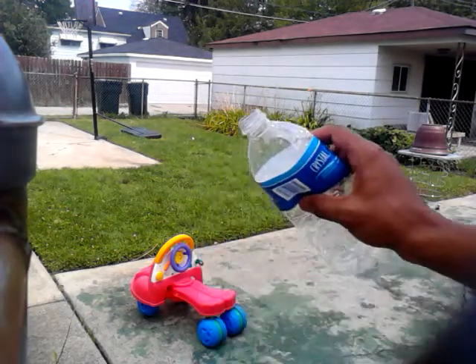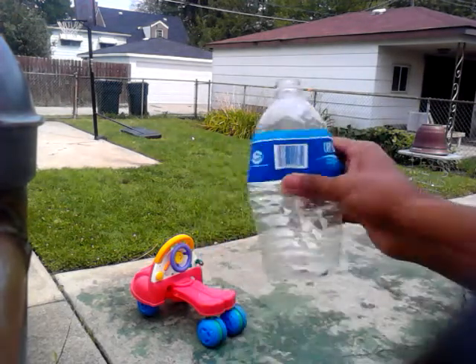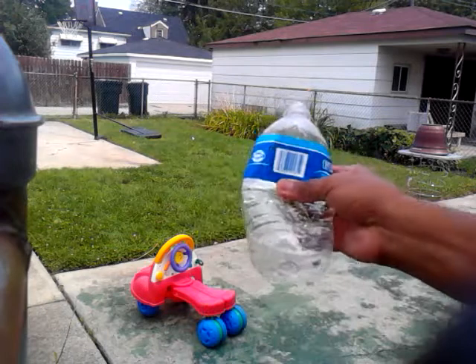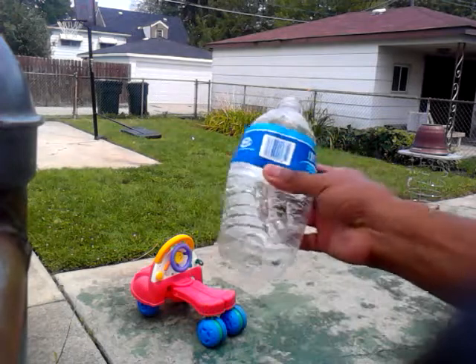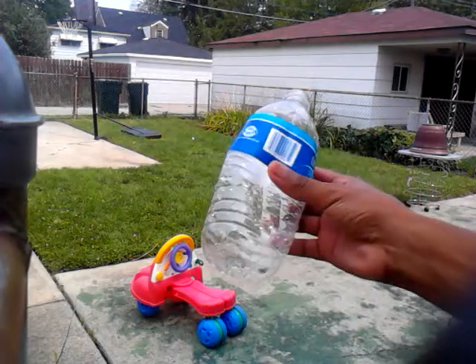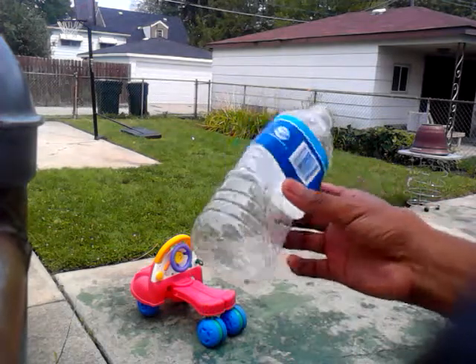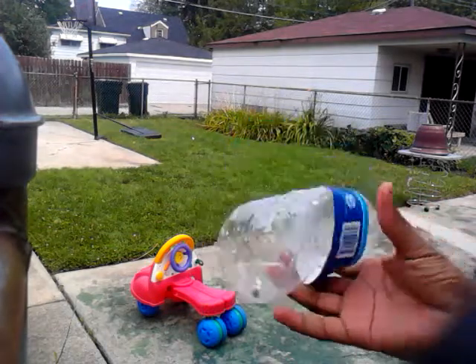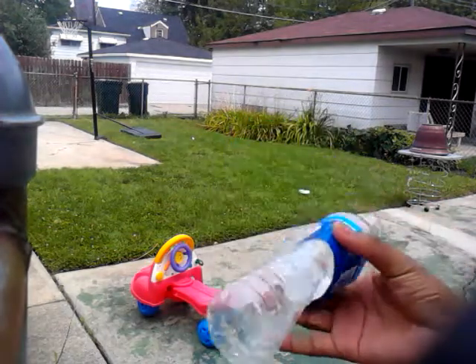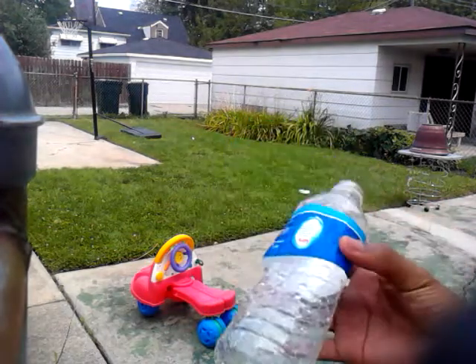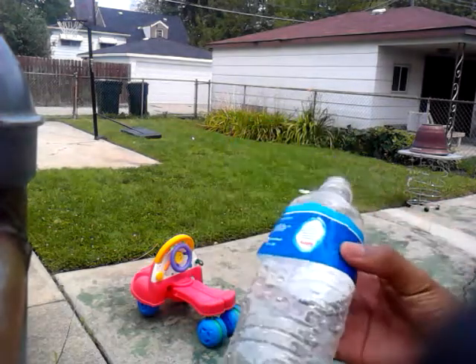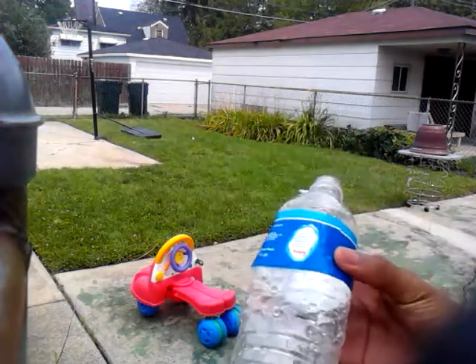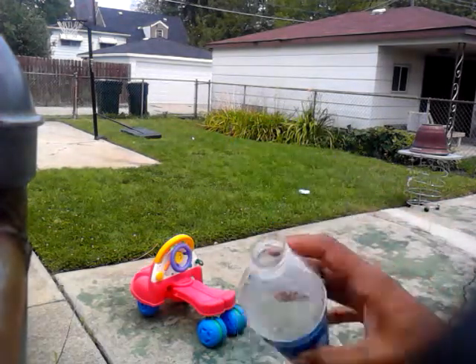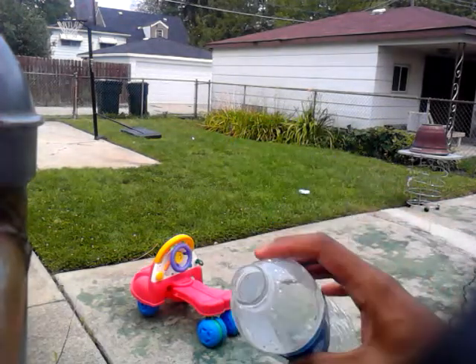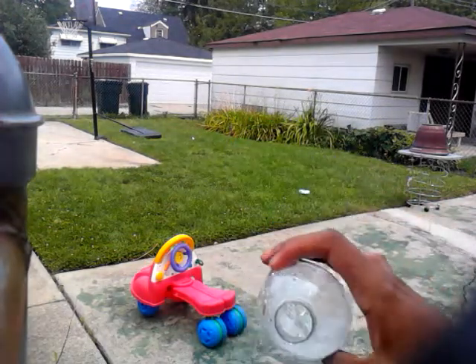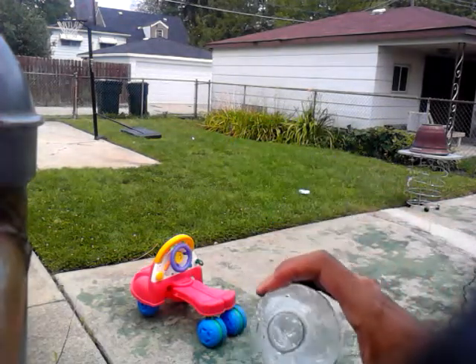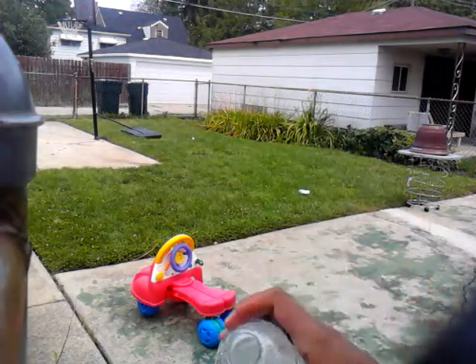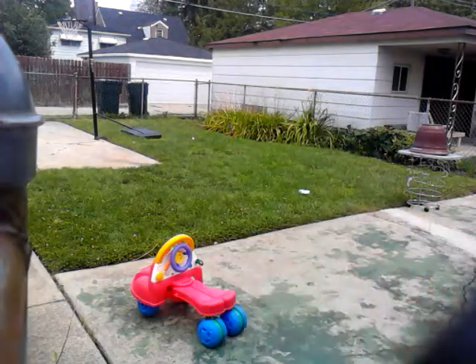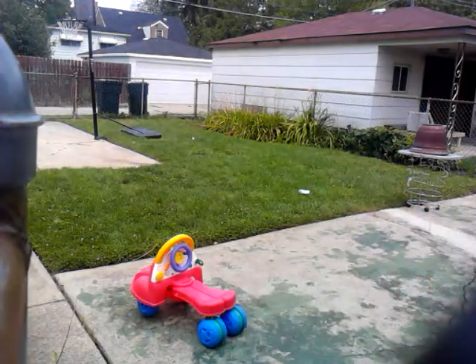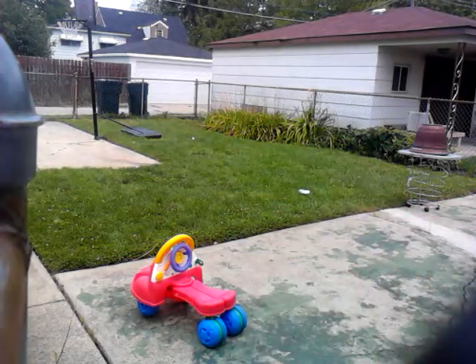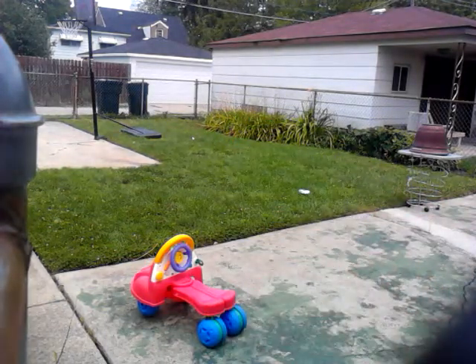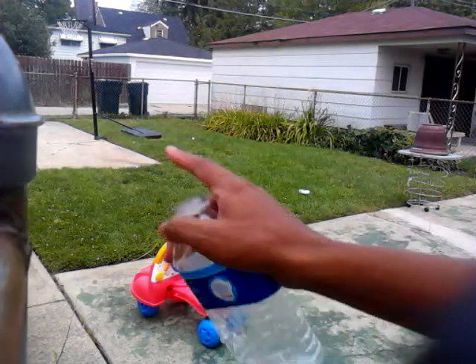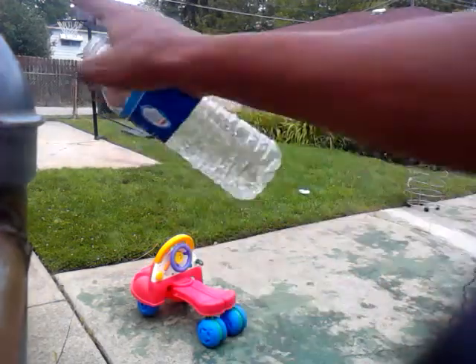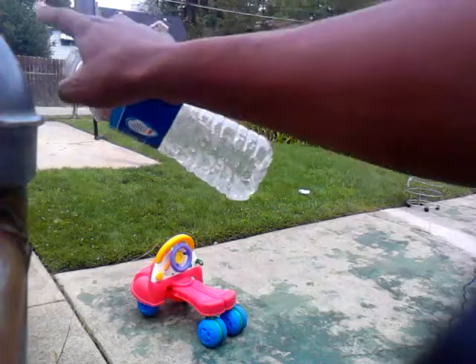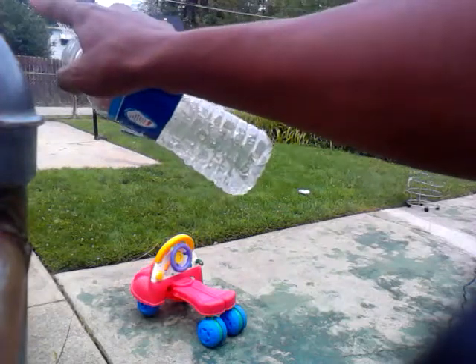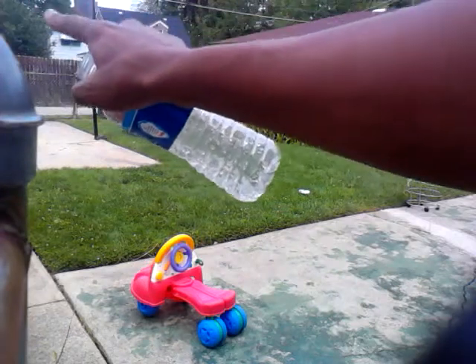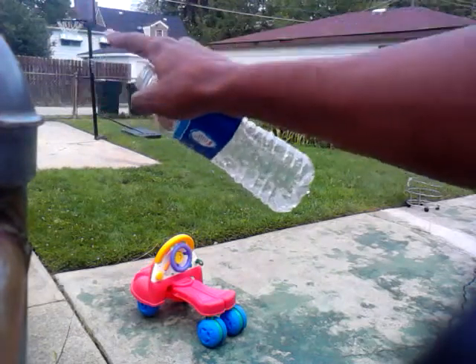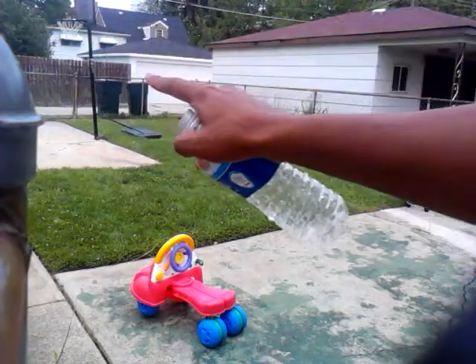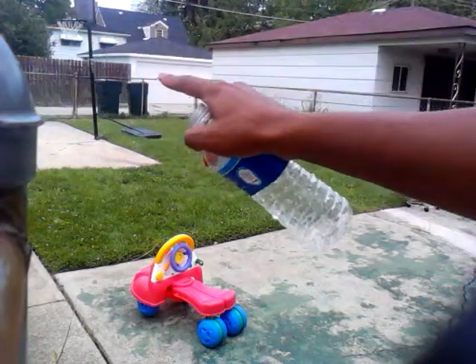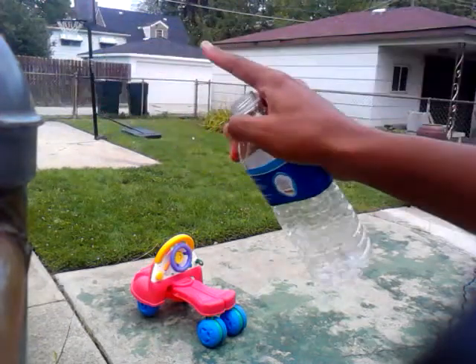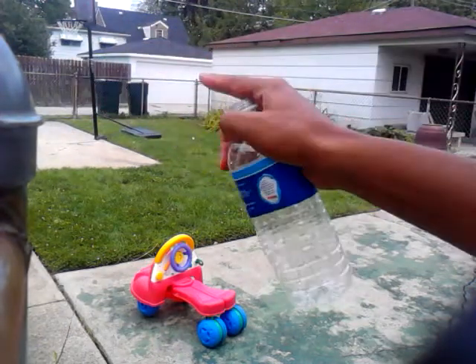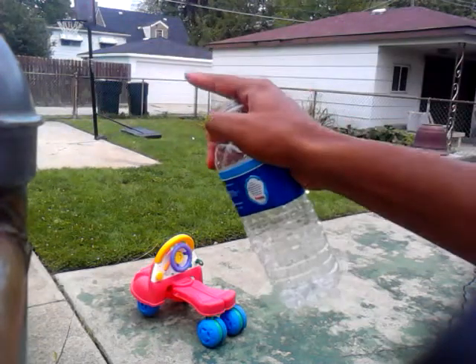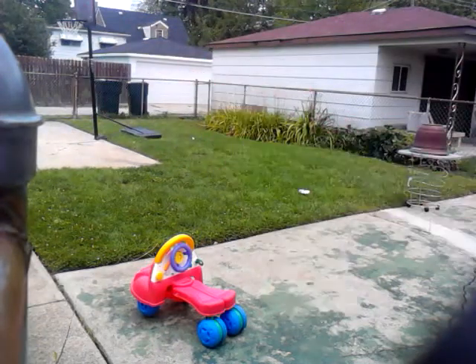Nothing too splody about this one. I just popped the cap off and the cap flew way, way over there.